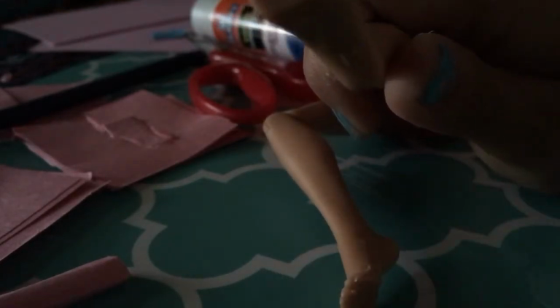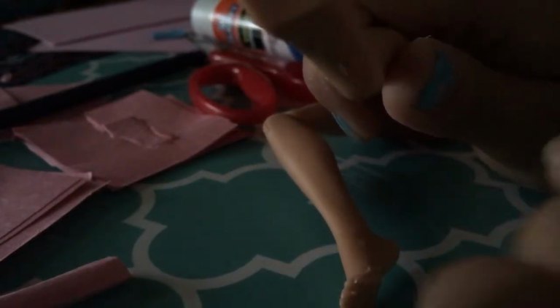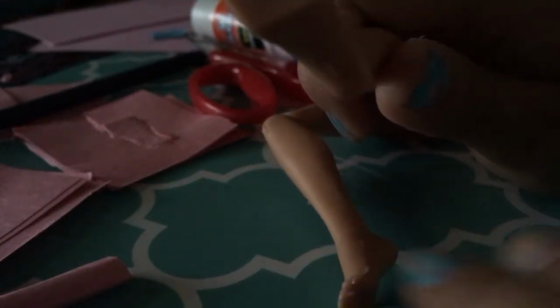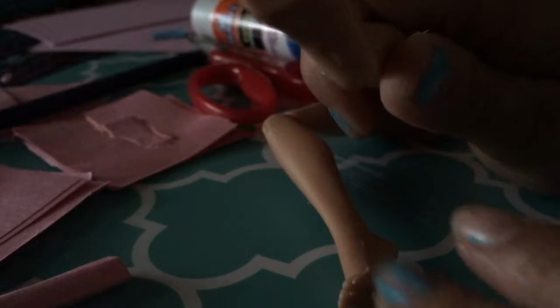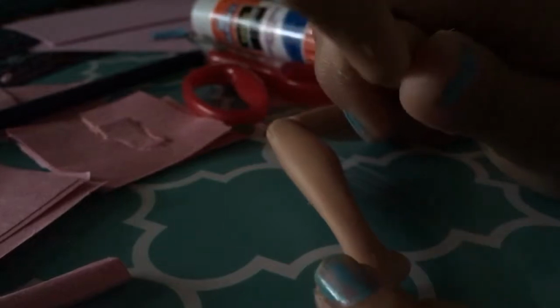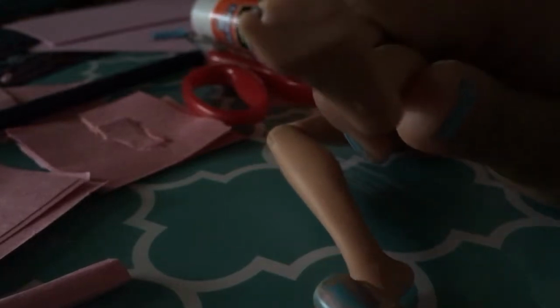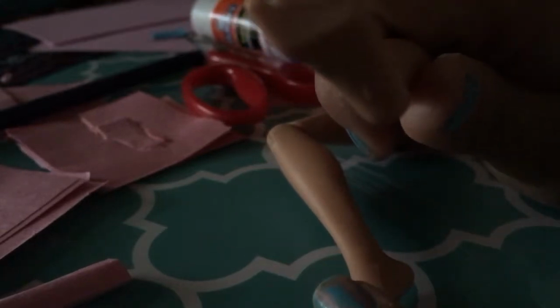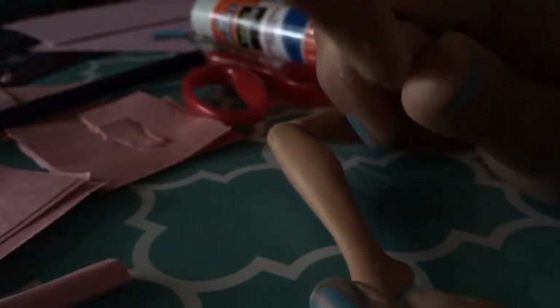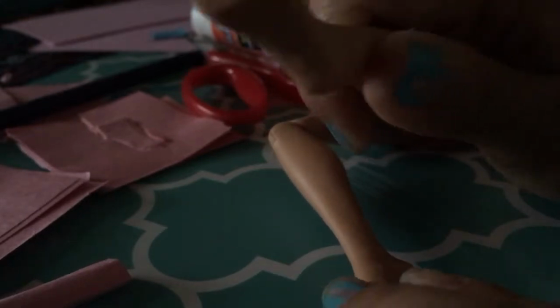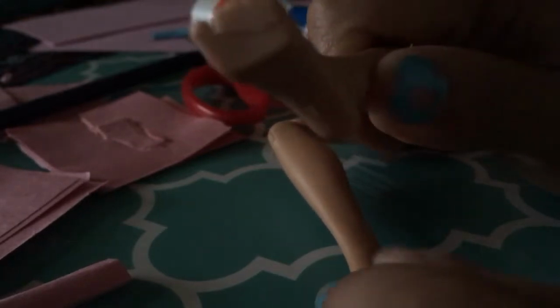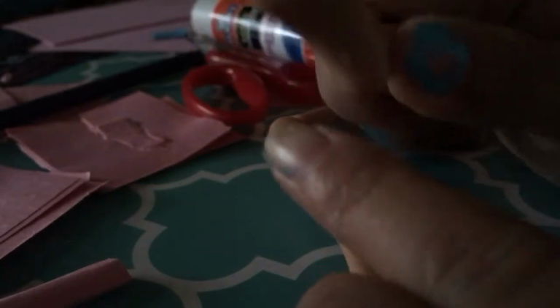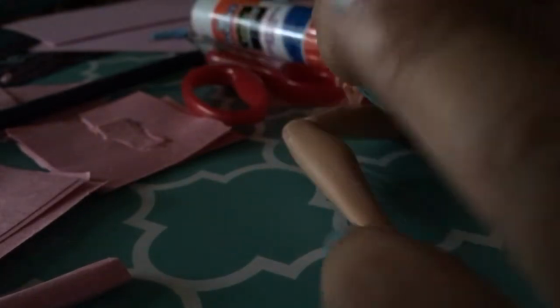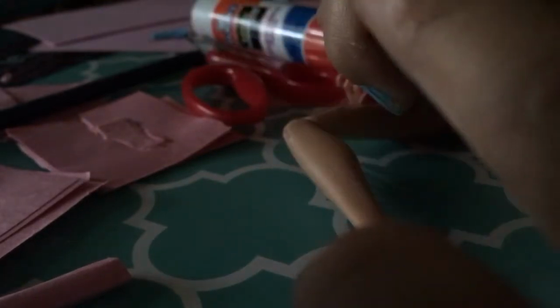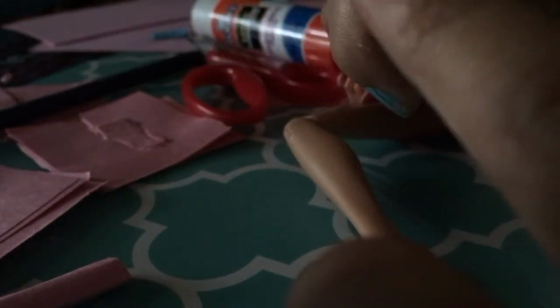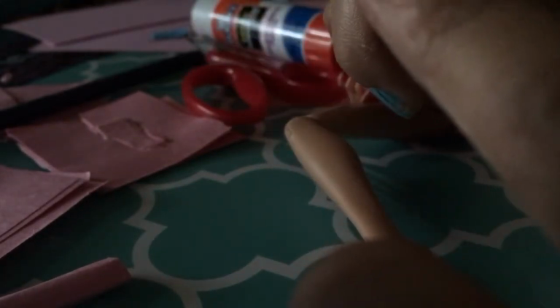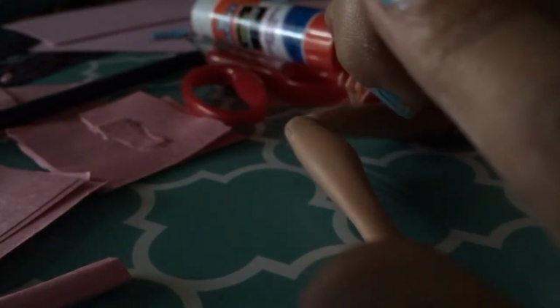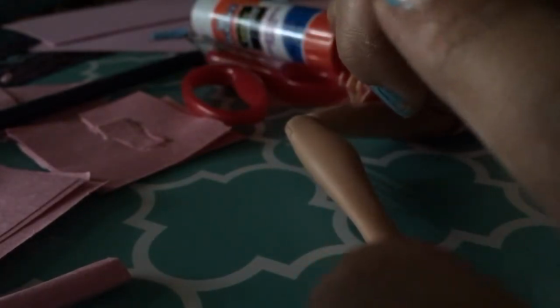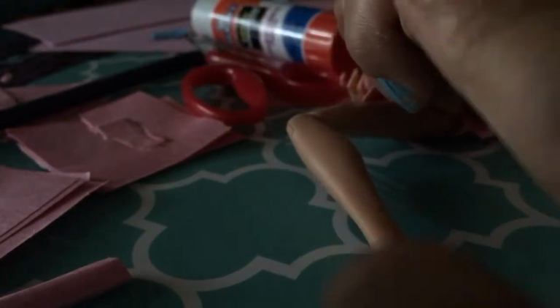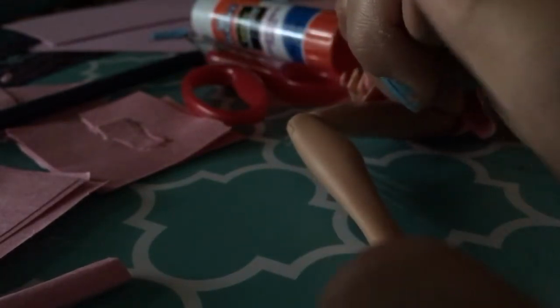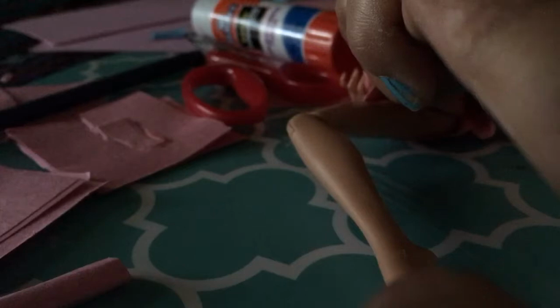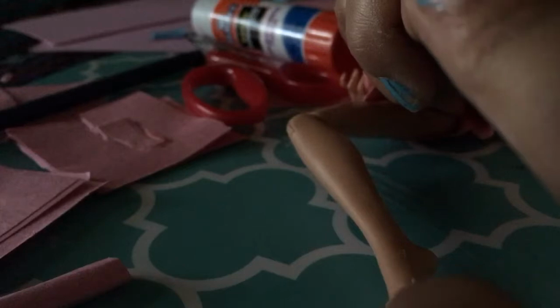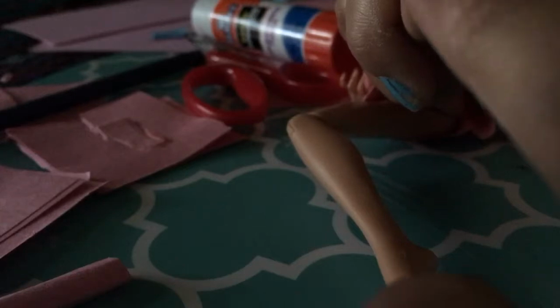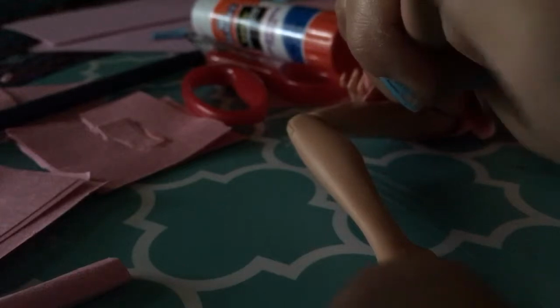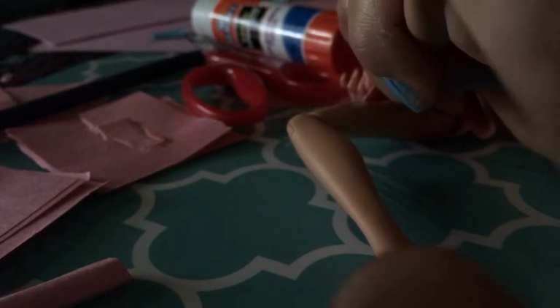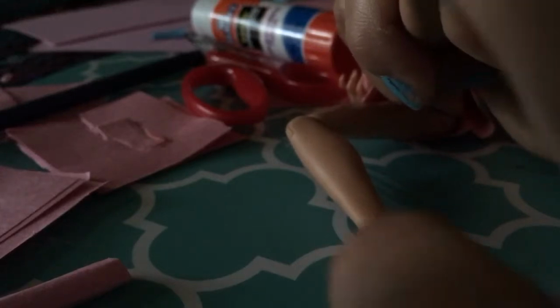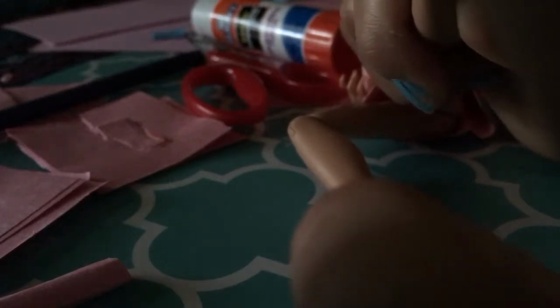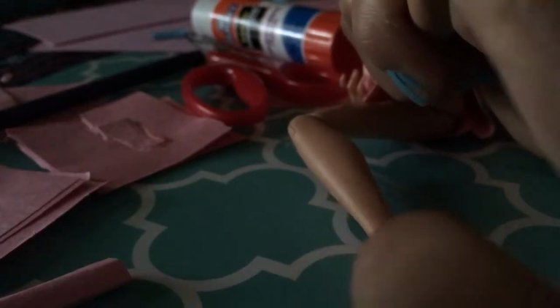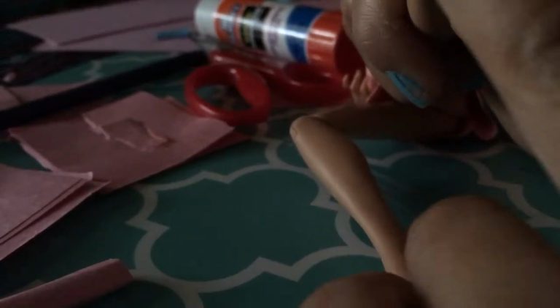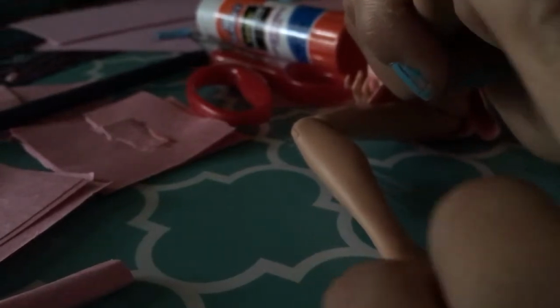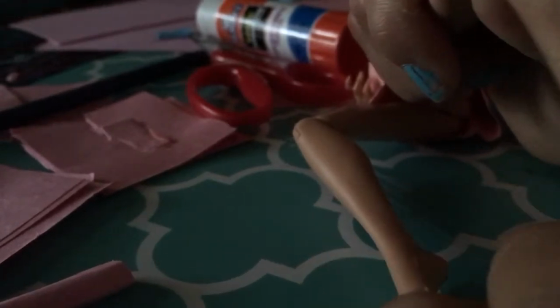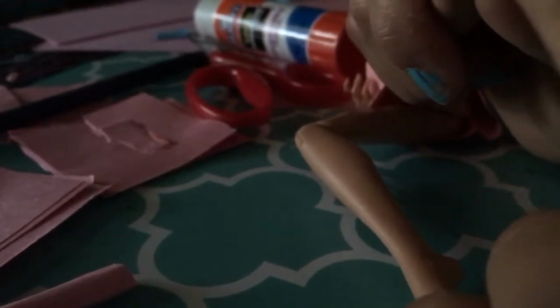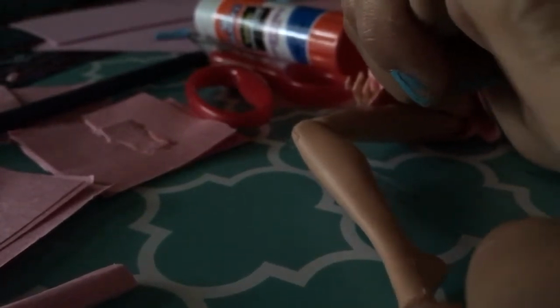So first, before we do, I'm going to give you some advice. You can do this on any doll, but I like to do it on the Monster High dolls. You should probably do it on the dolls with a slanted foot.